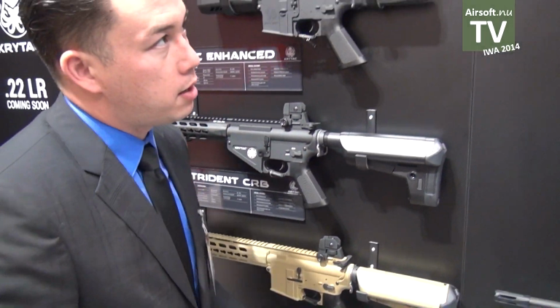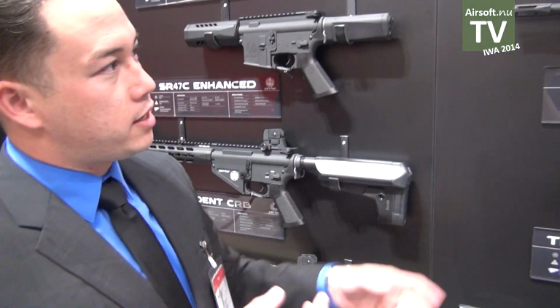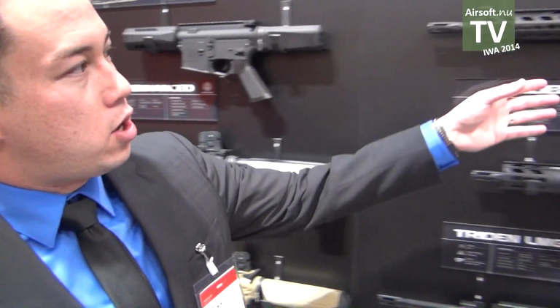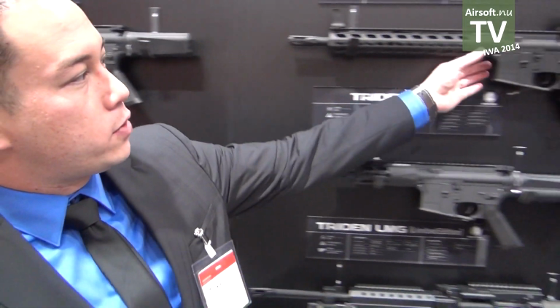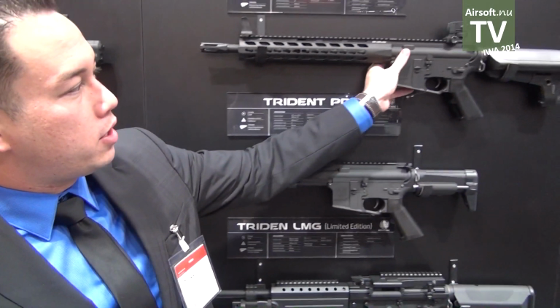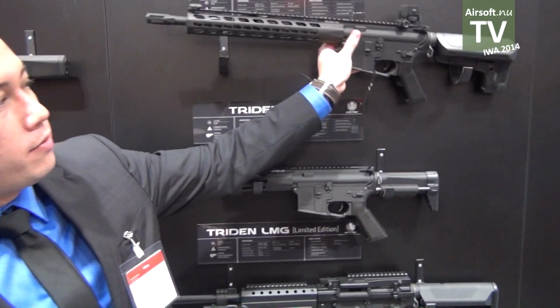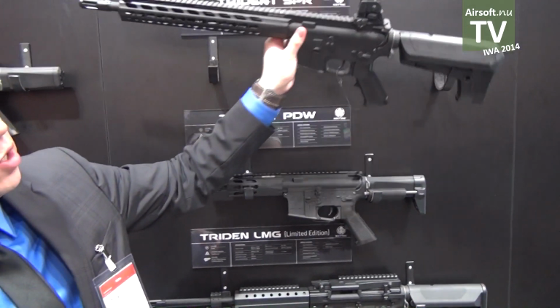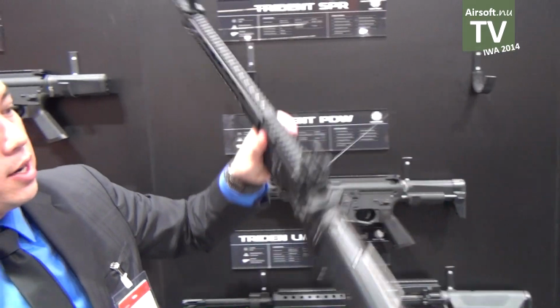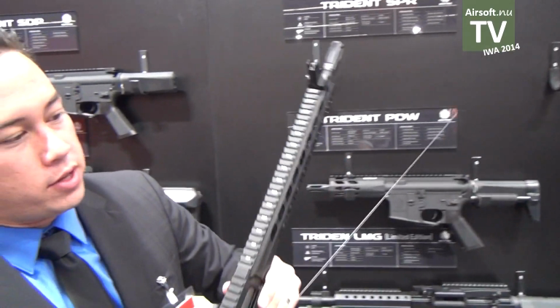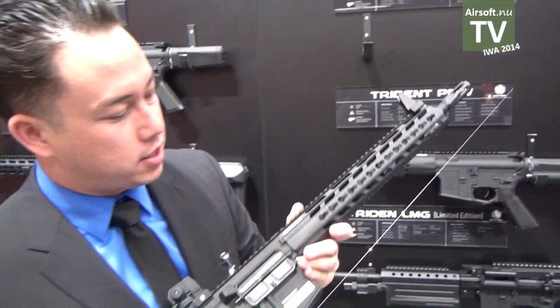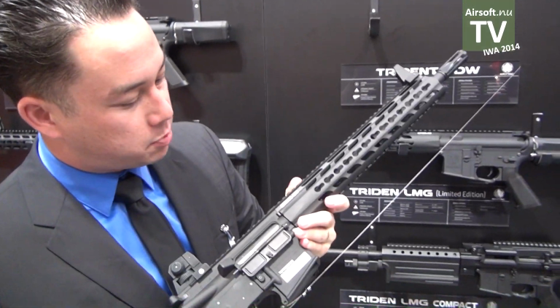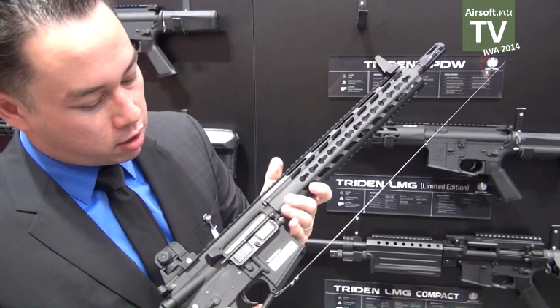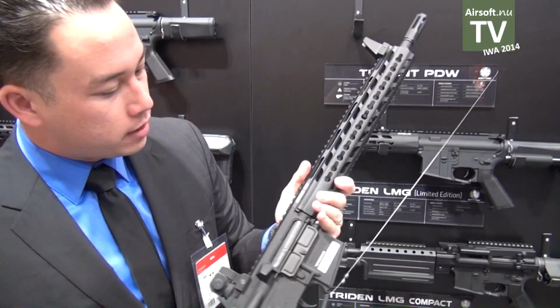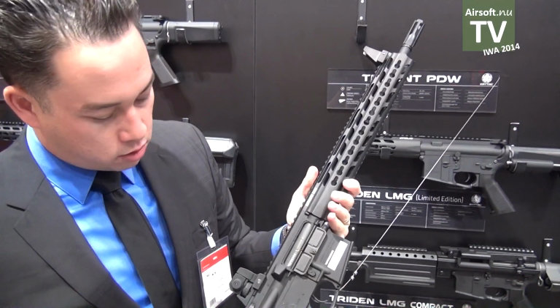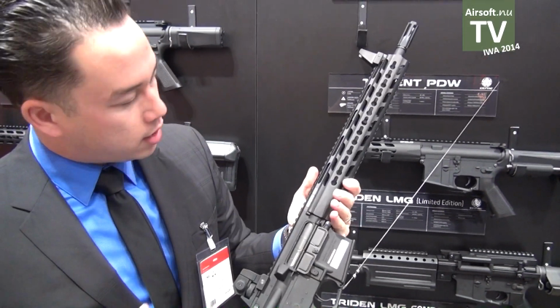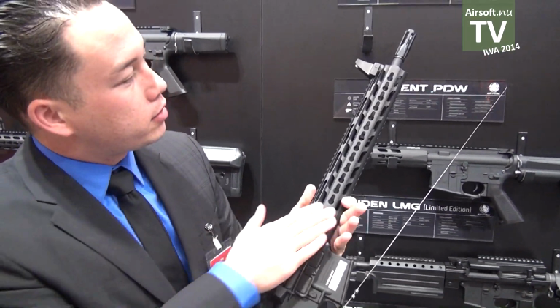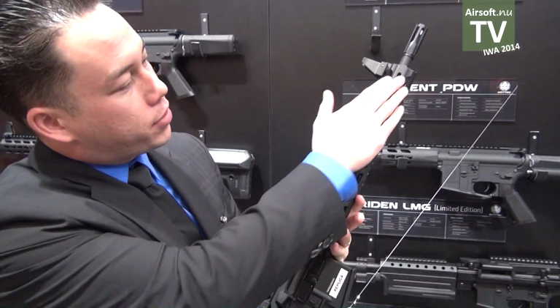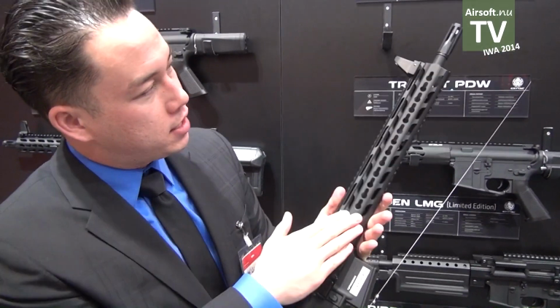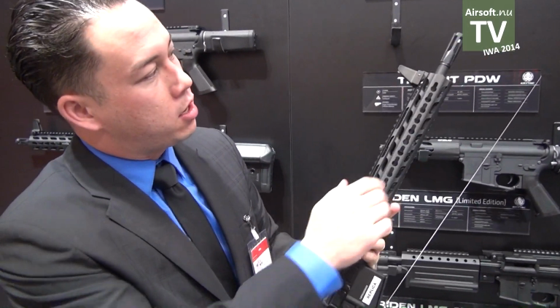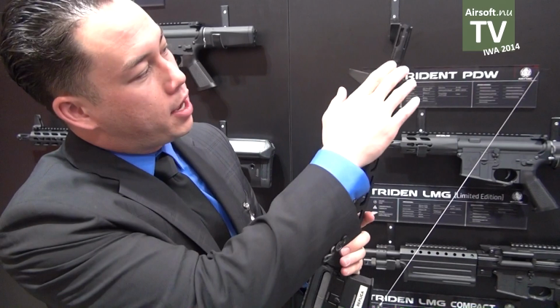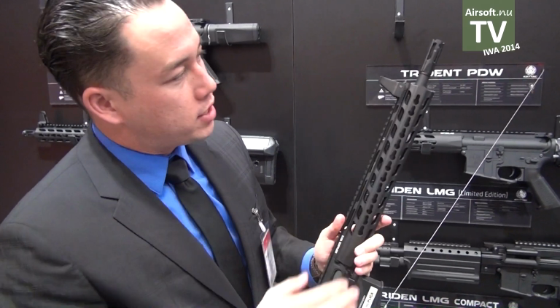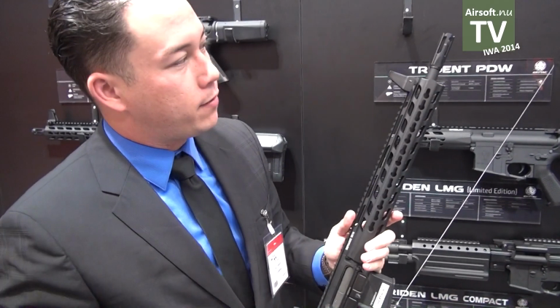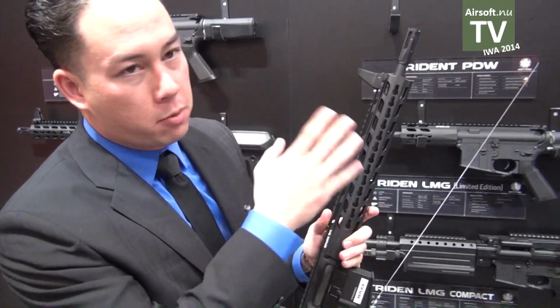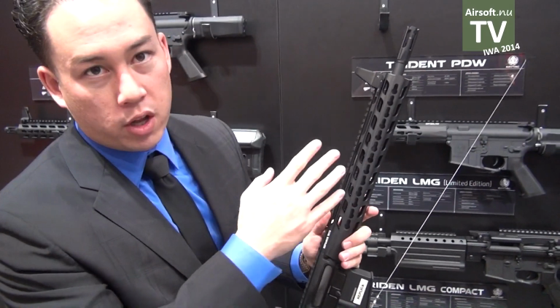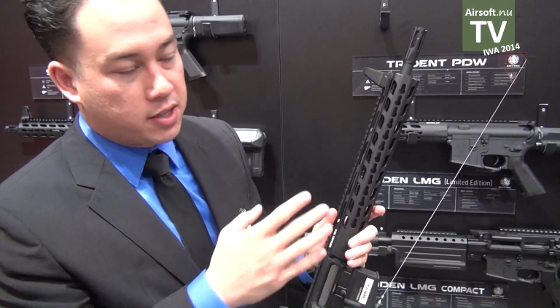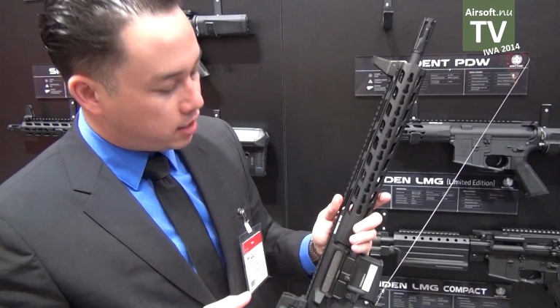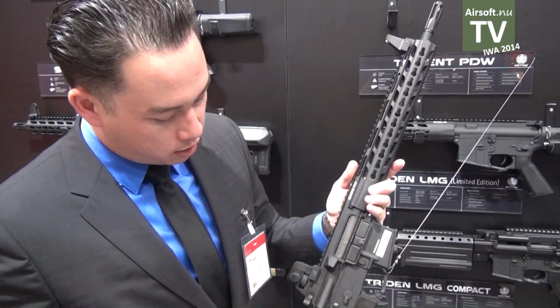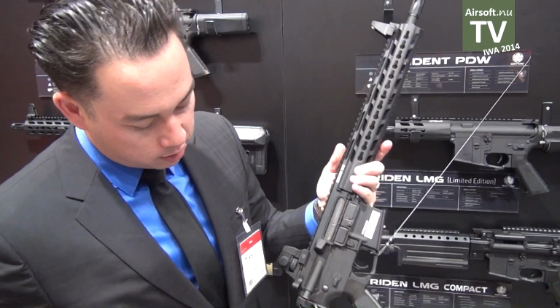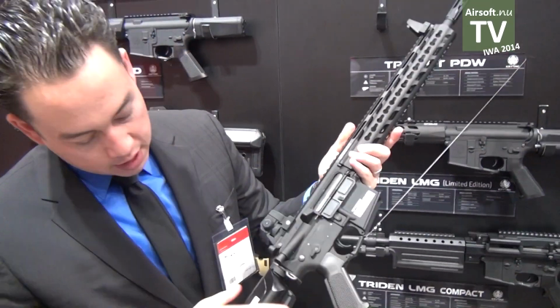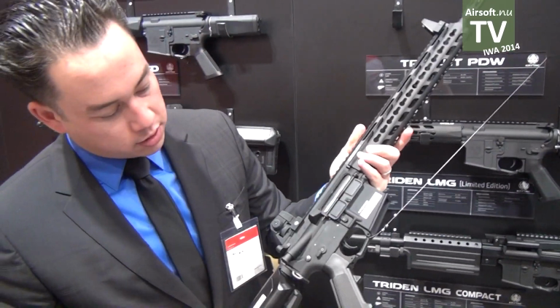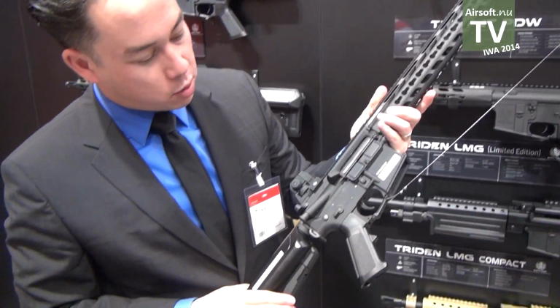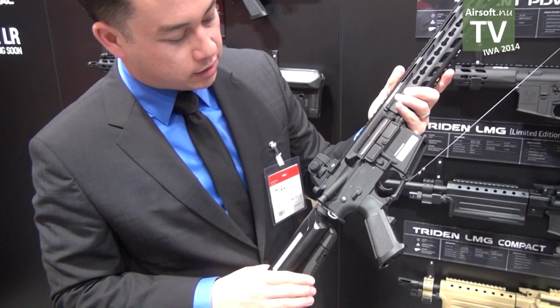This is the longest version of the Trident M4 — the SPR. It has a 13-inch handguard and a 14.5-inch barrel, but there will also be a 16-inch model available, and it features the same Crytek stock.